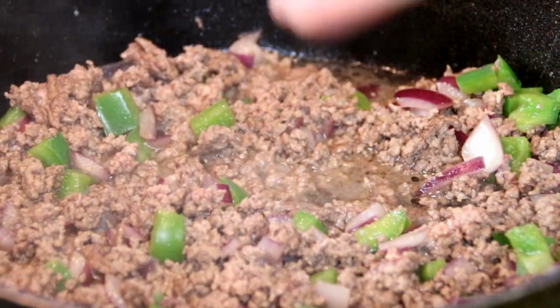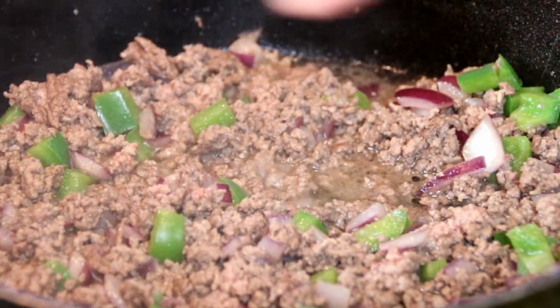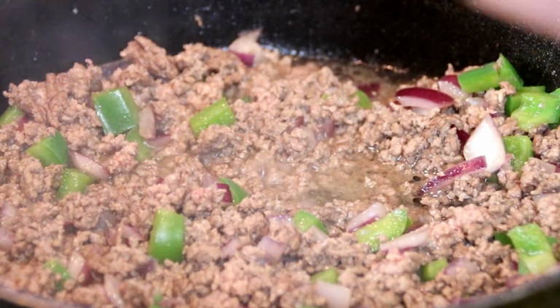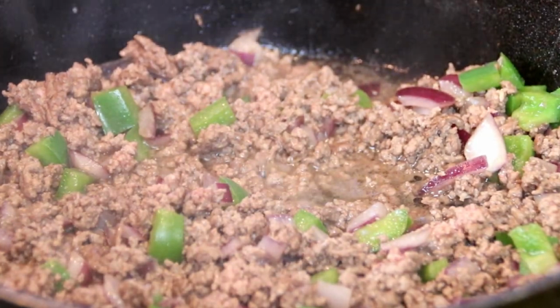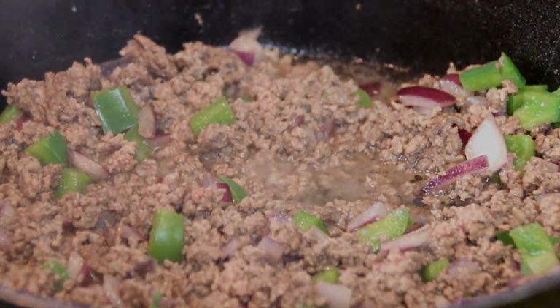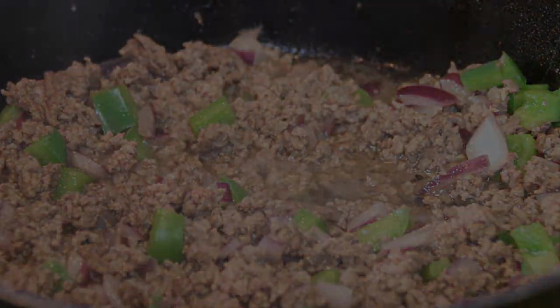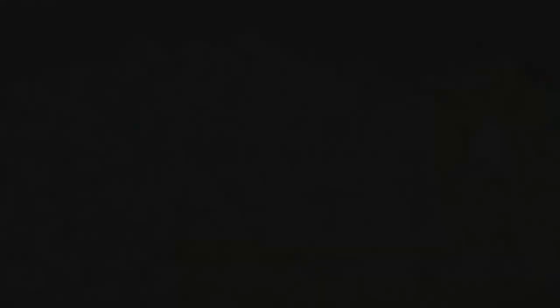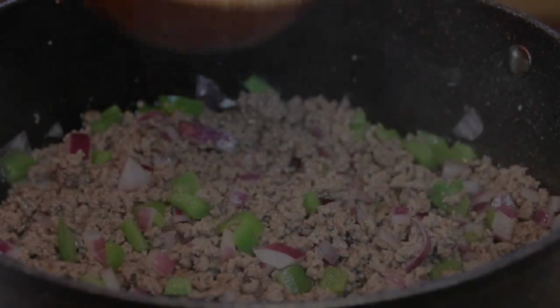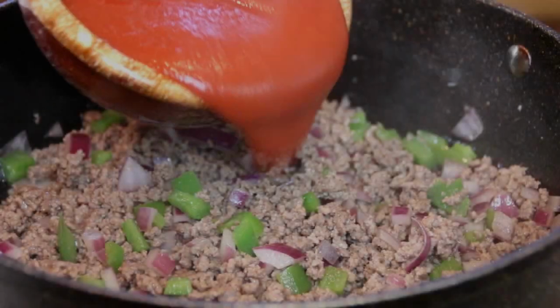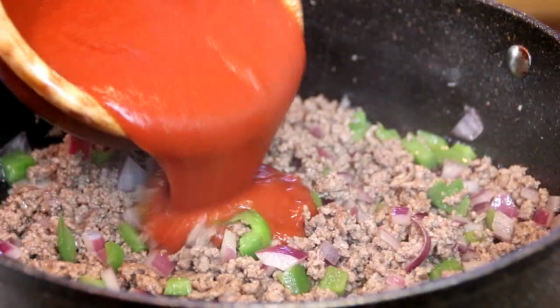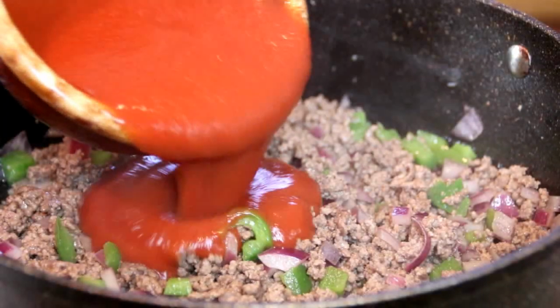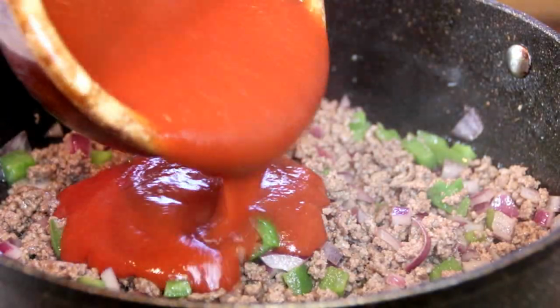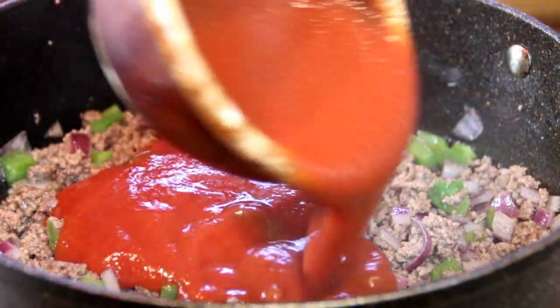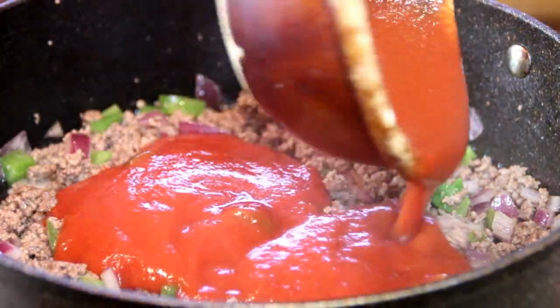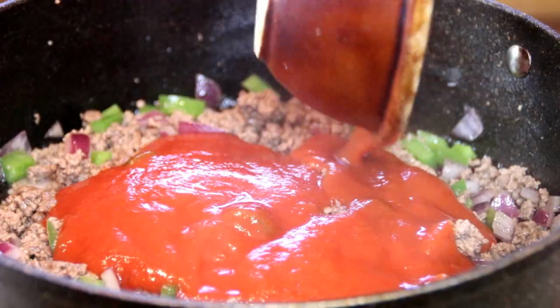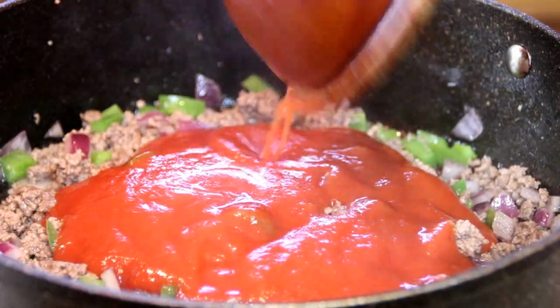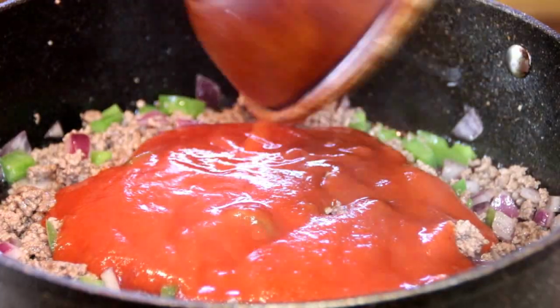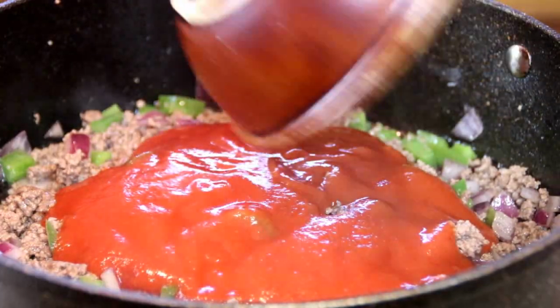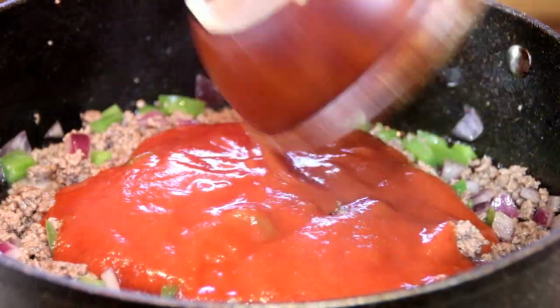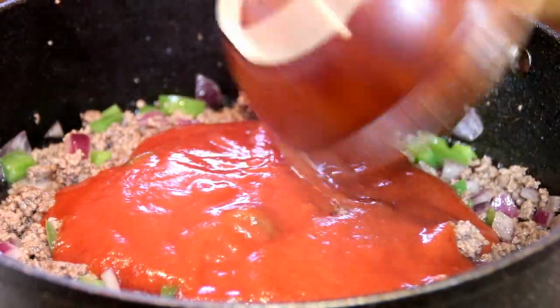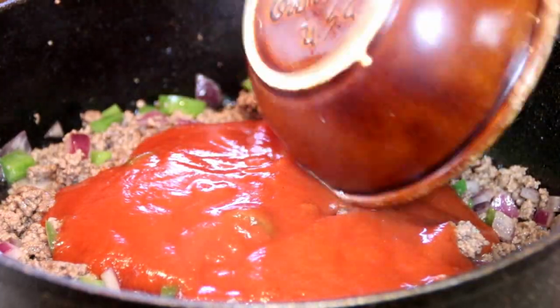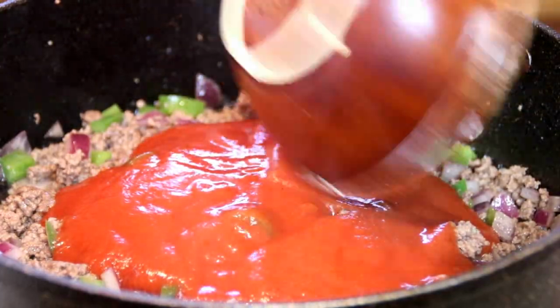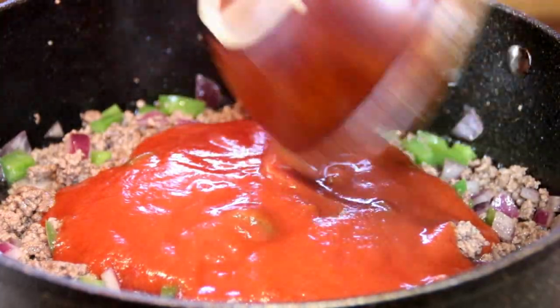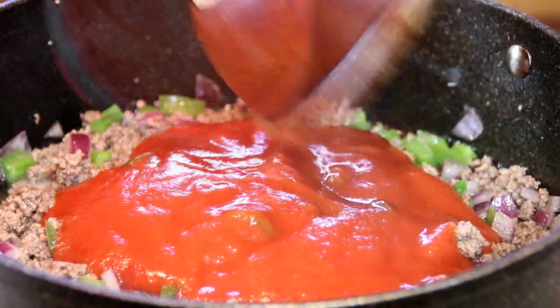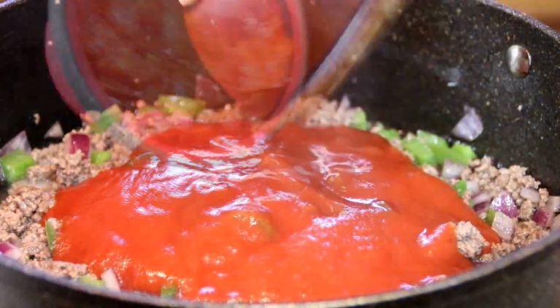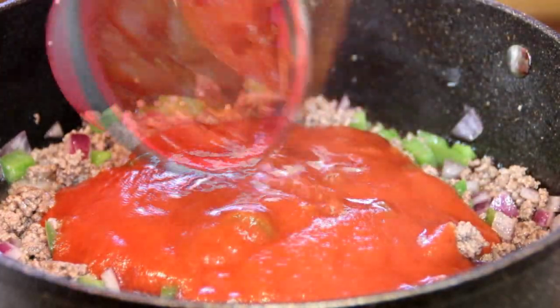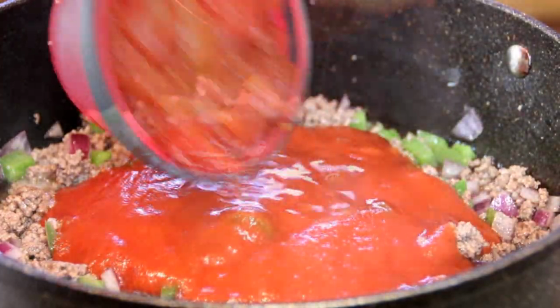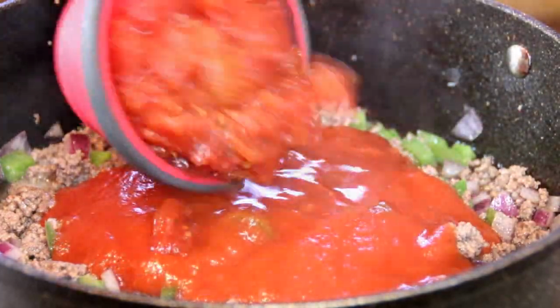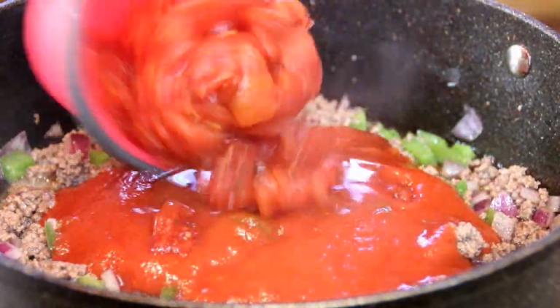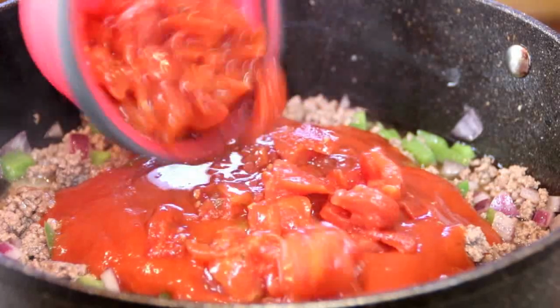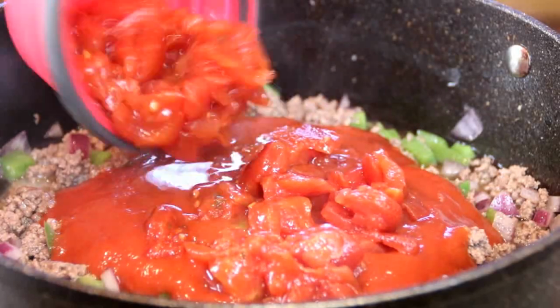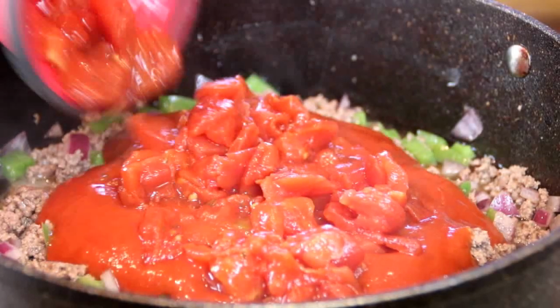Now I'm going to add in a little over a cup of tomato sauce and a cup of diced tomatoes, which I've drained.